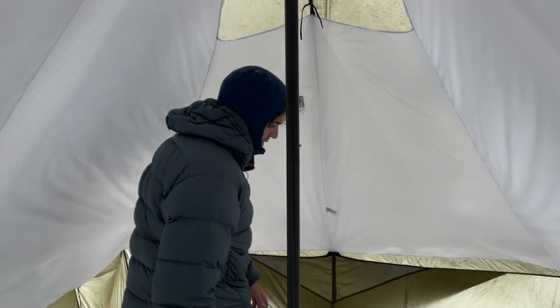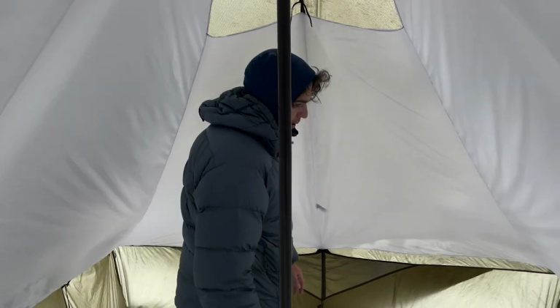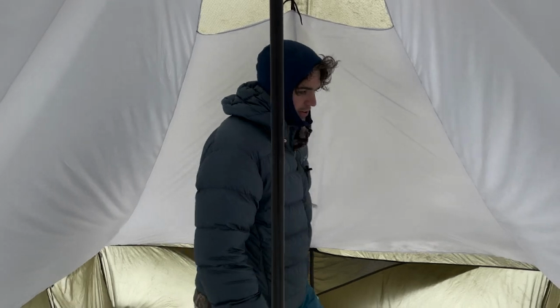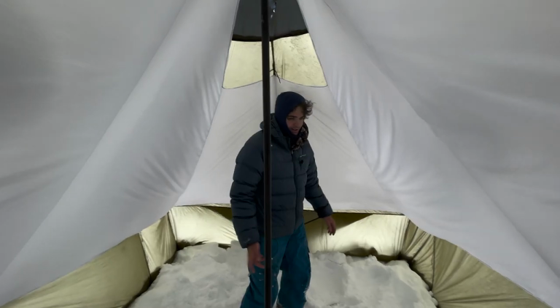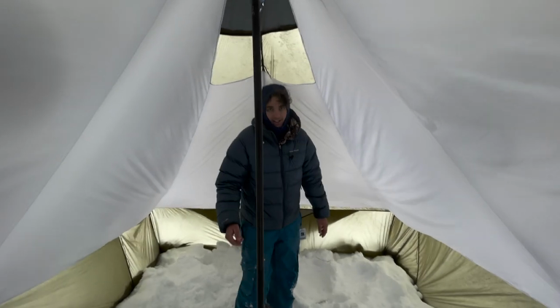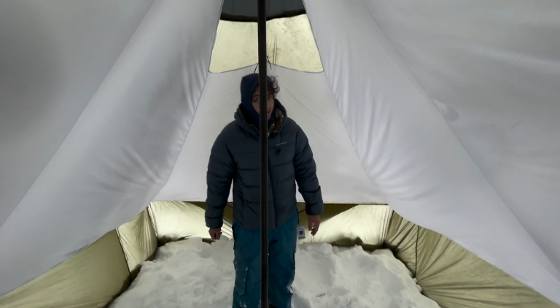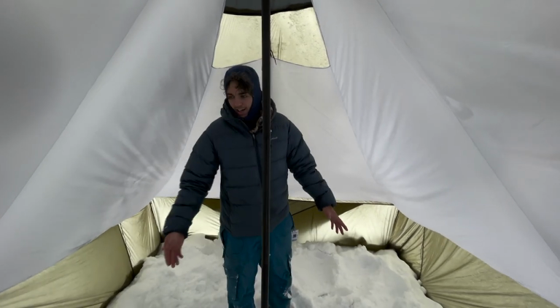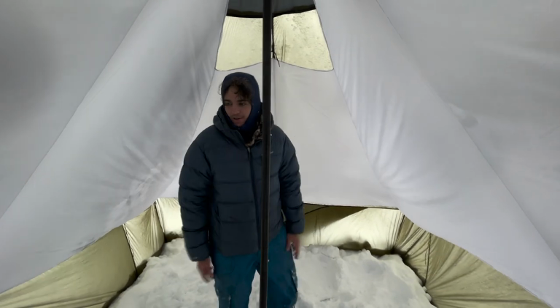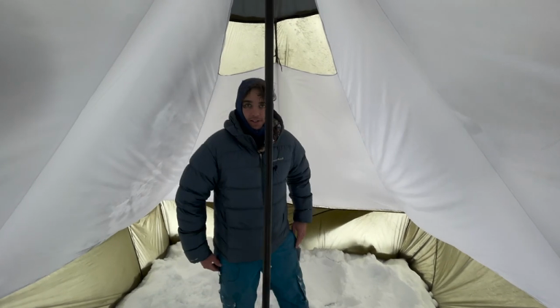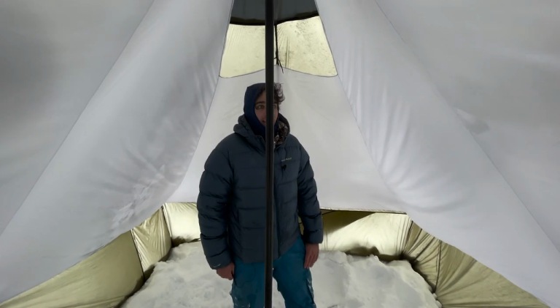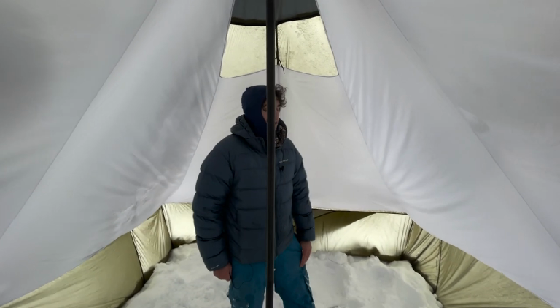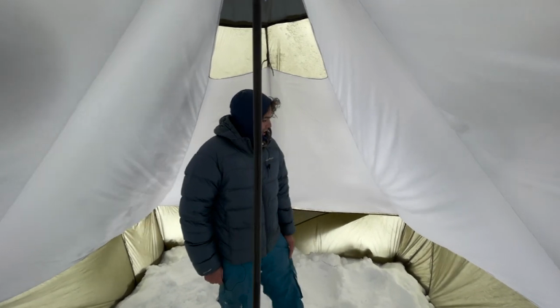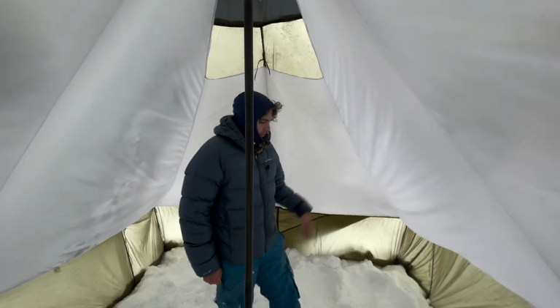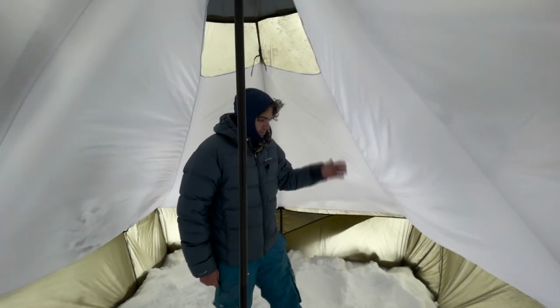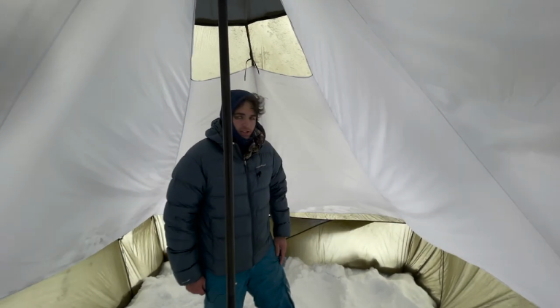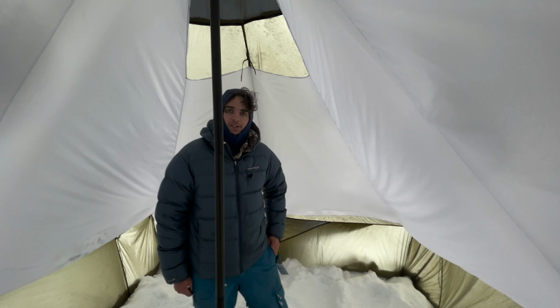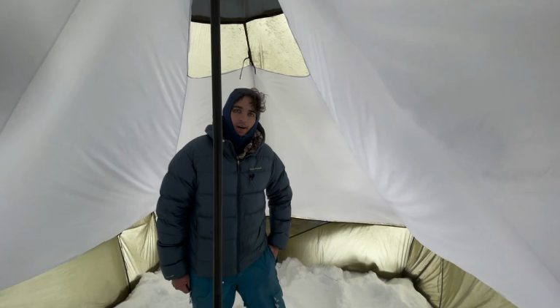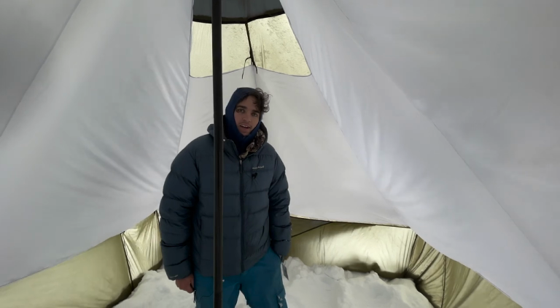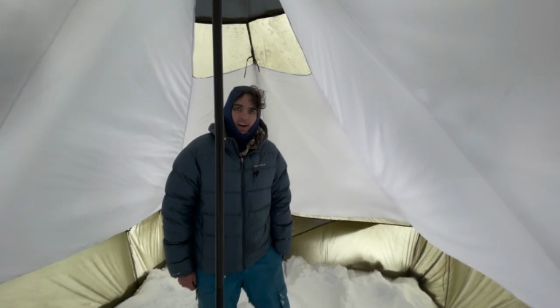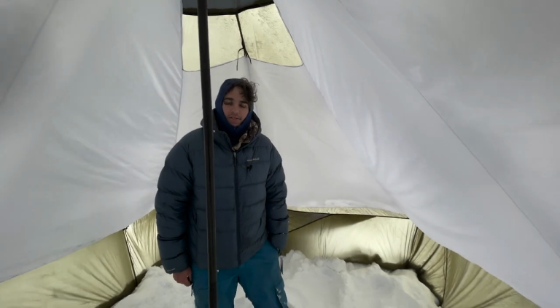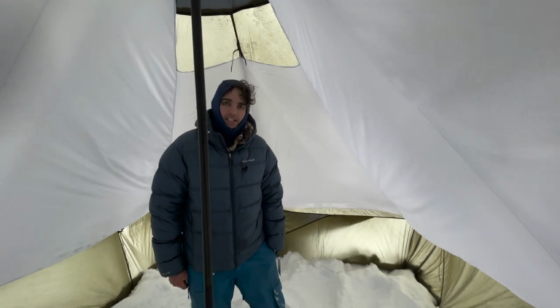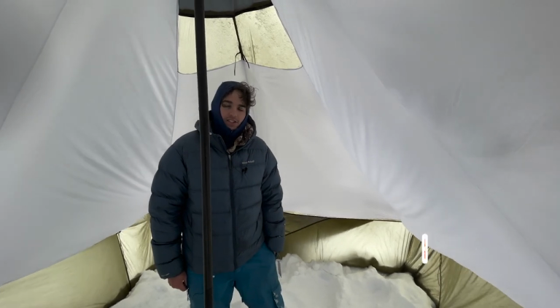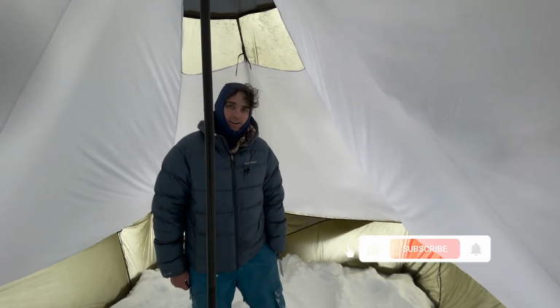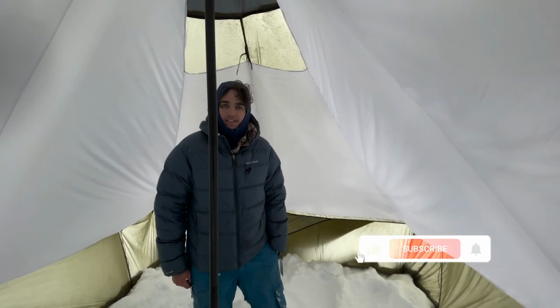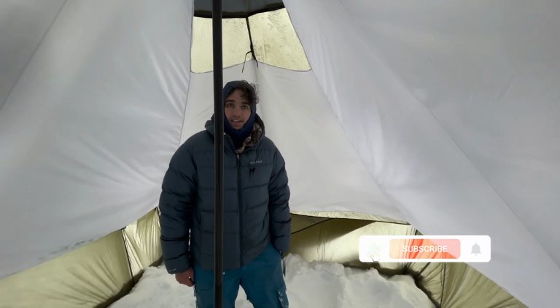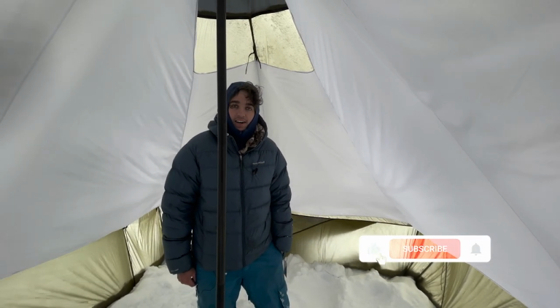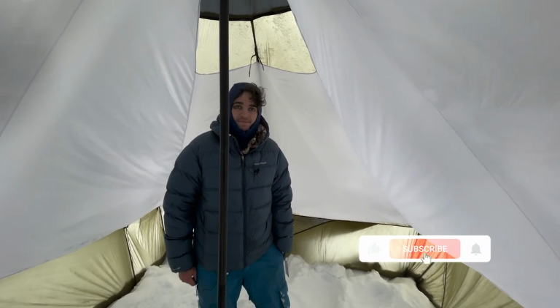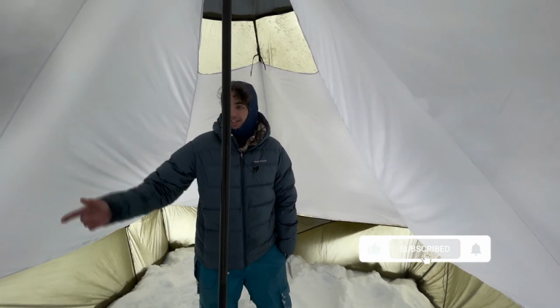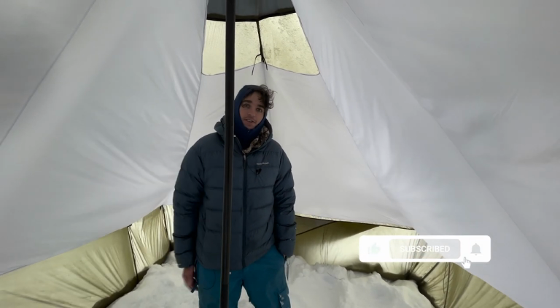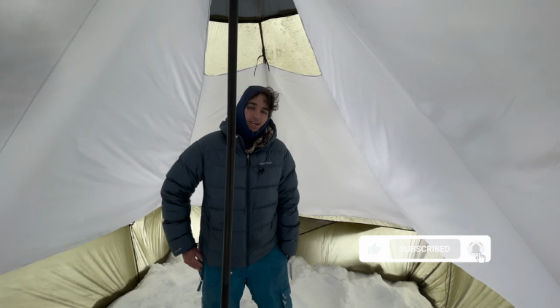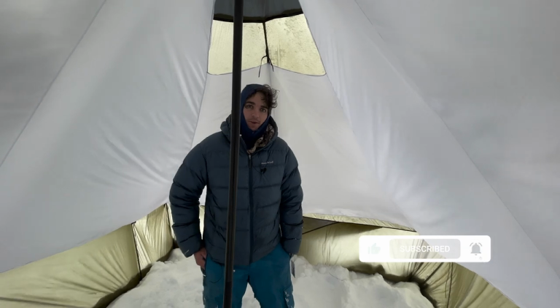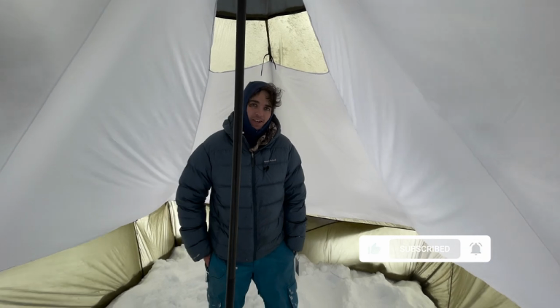You can walk around, and if you want to play poker with your friends and bring a table, that's something you could do in this tent. So overall, the Courthouse is extremely comfortable — definitely consider it and check it out at seekoutside.com, and check out our YouTube channel for more videos.